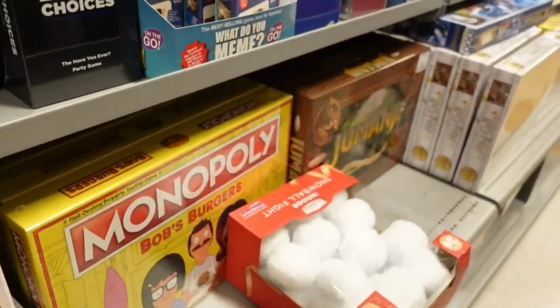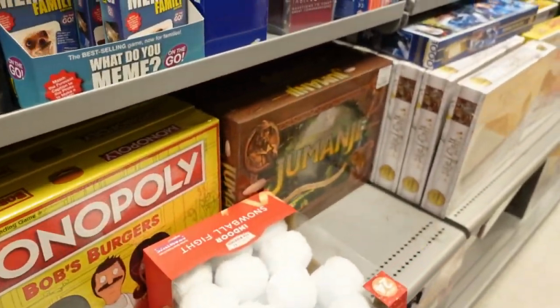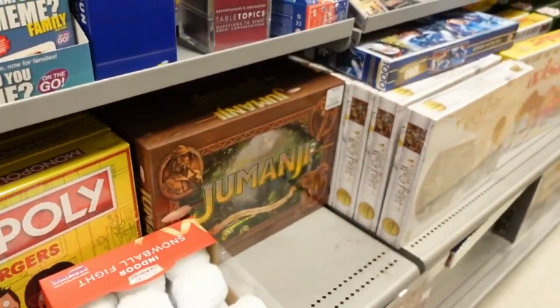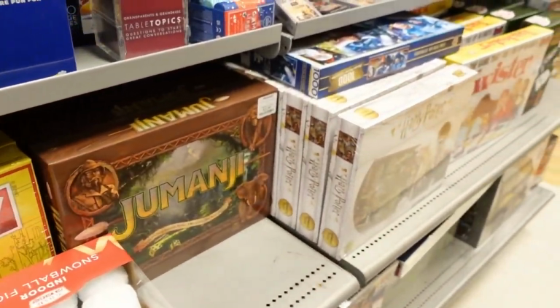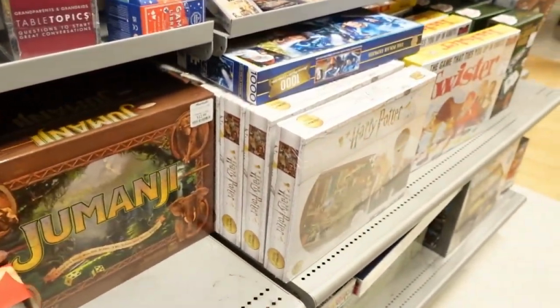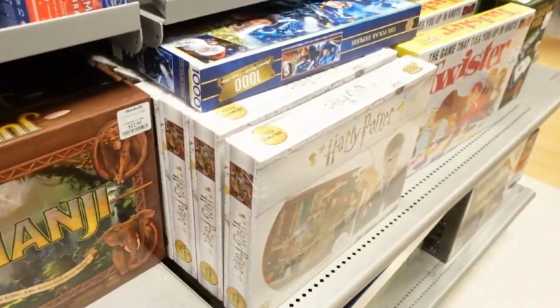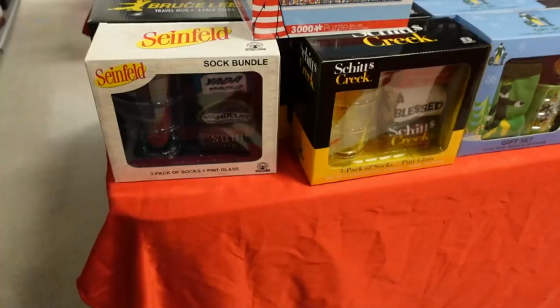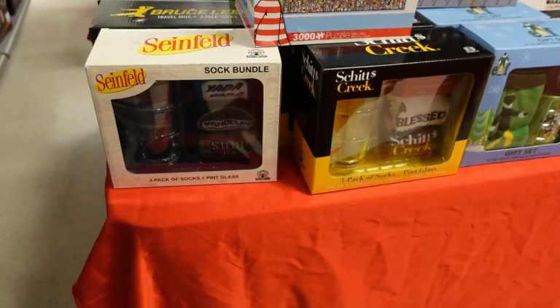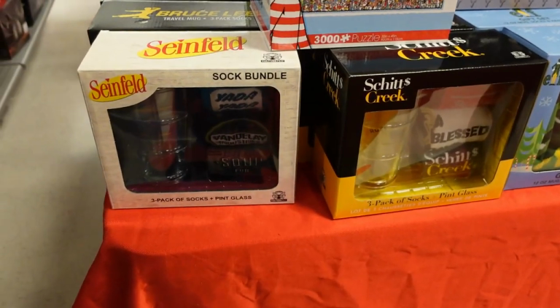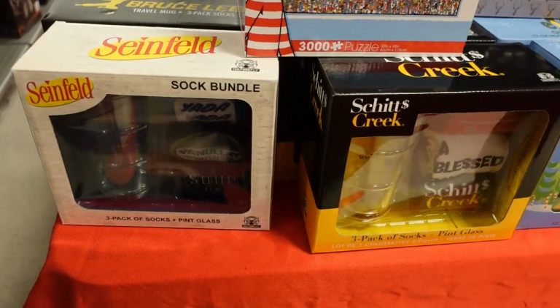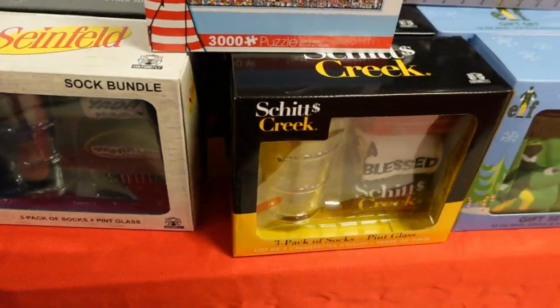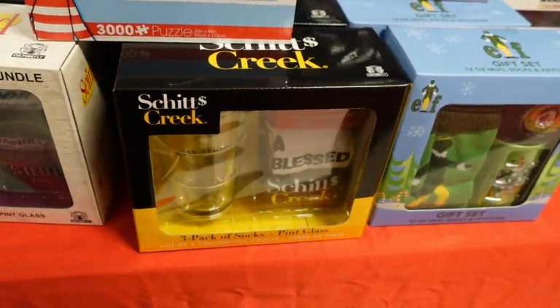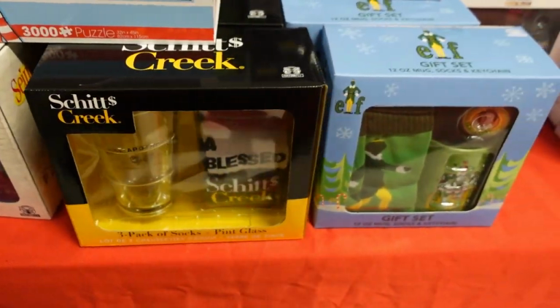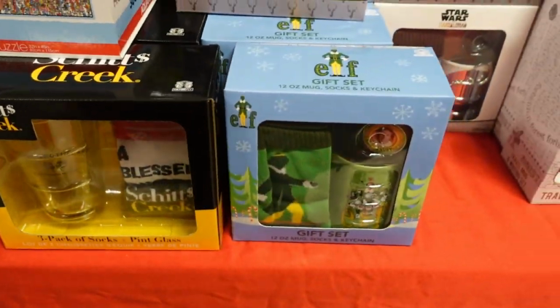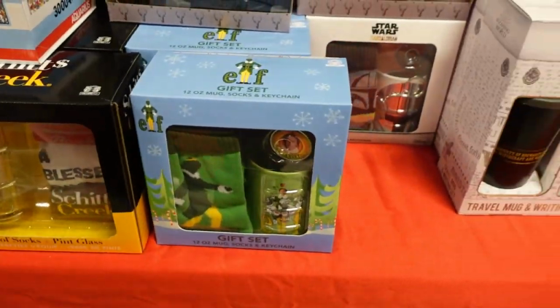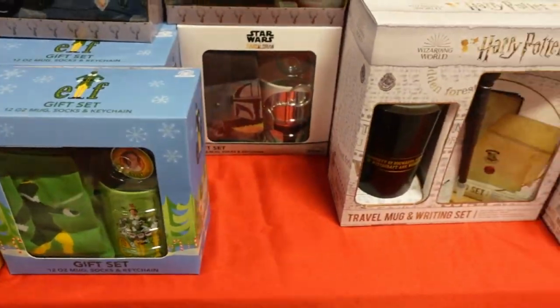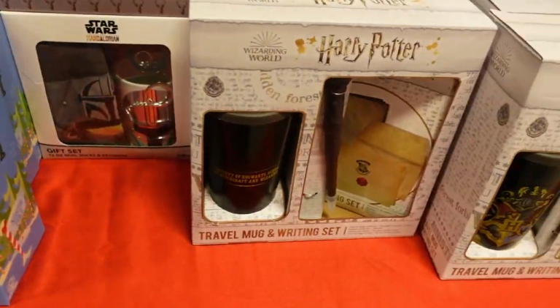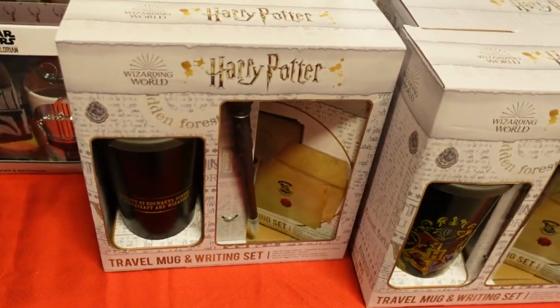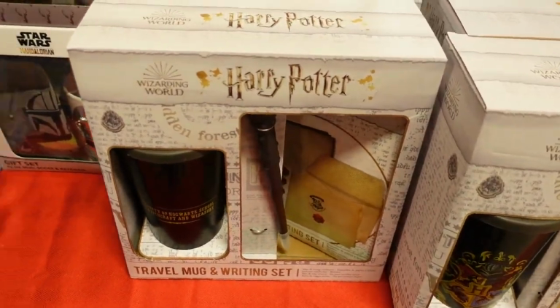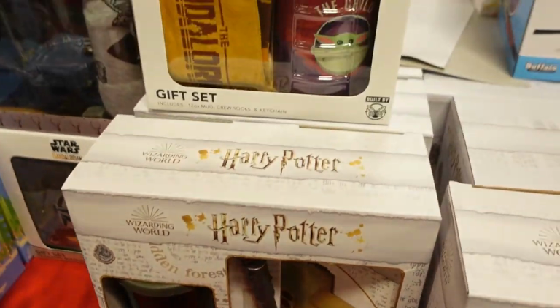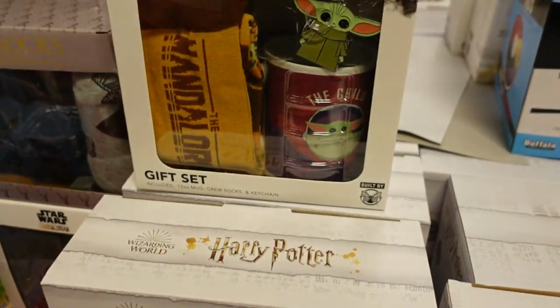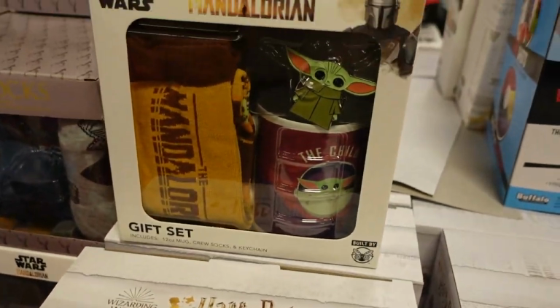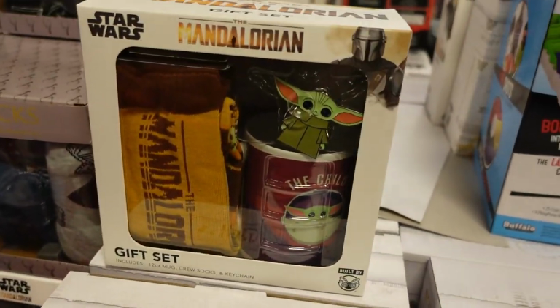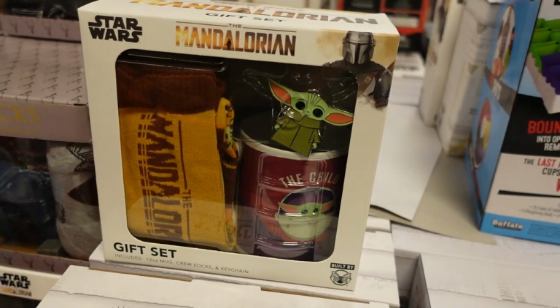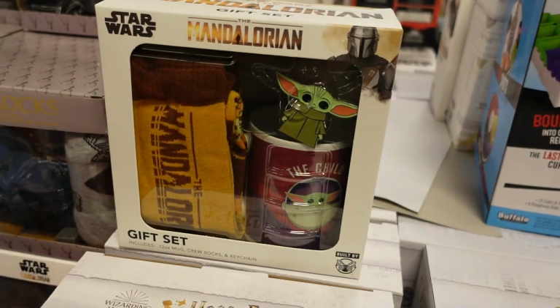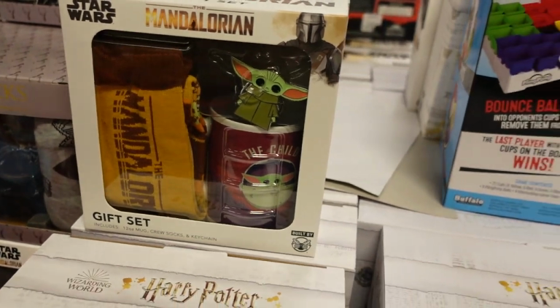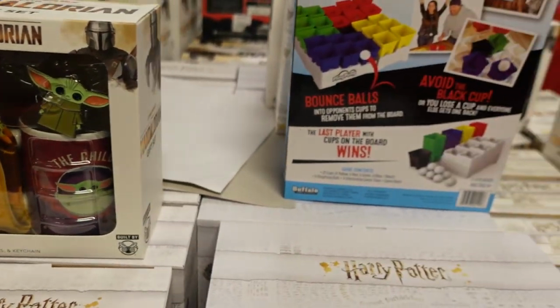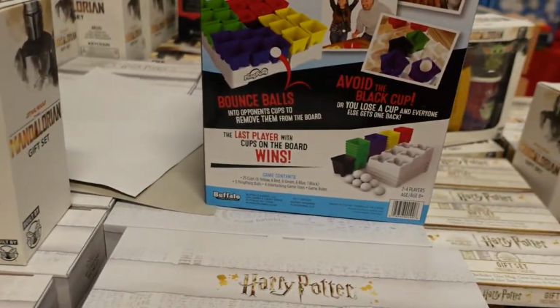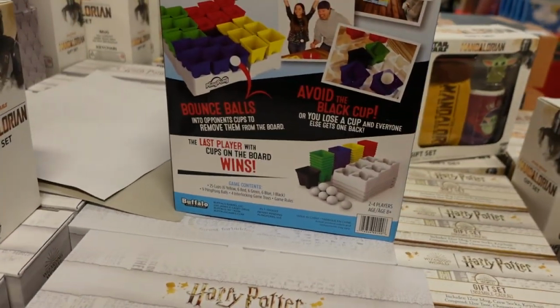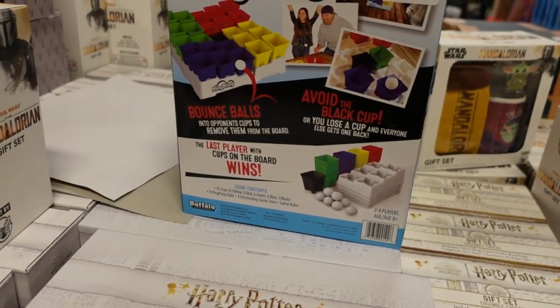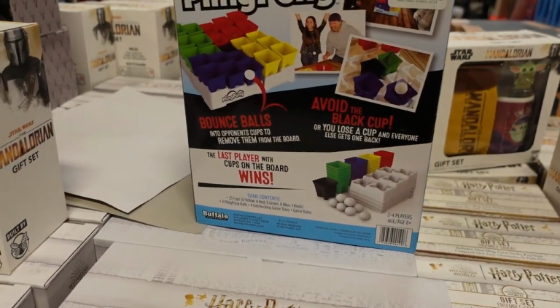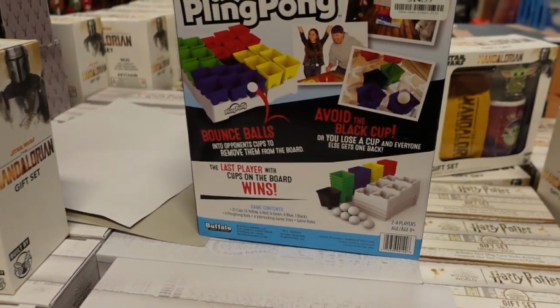Jumanji here at the end, sock bundles, and a Schitt's Creek, Elf, Harry Potter, and a lion one — this one looks like fun, playing for fifteen dollars.